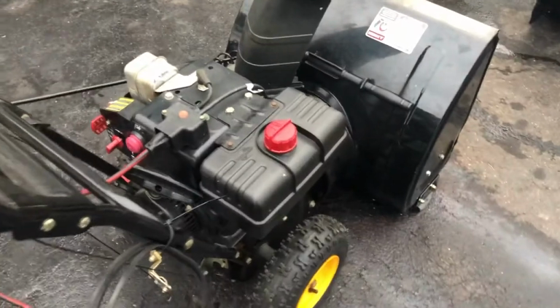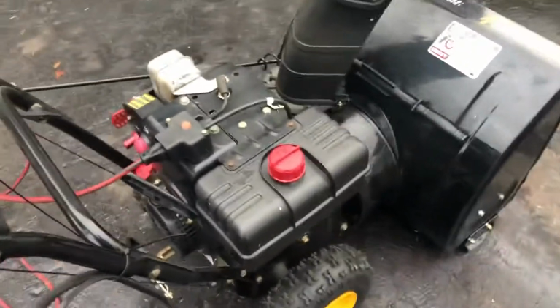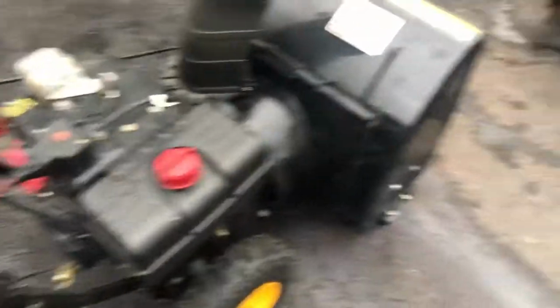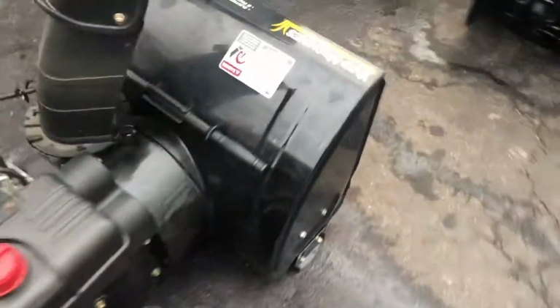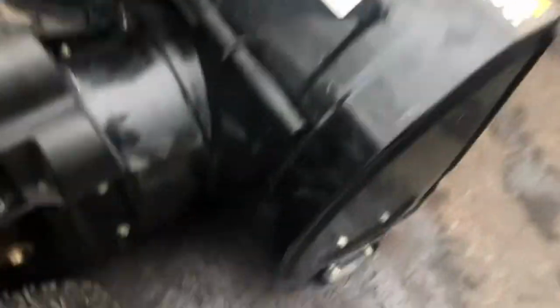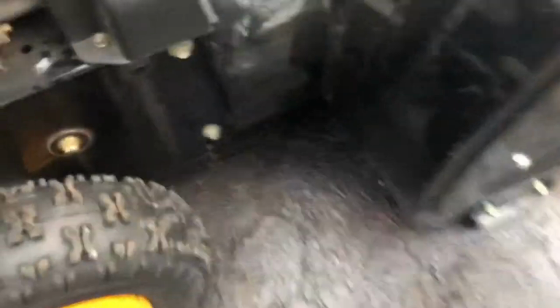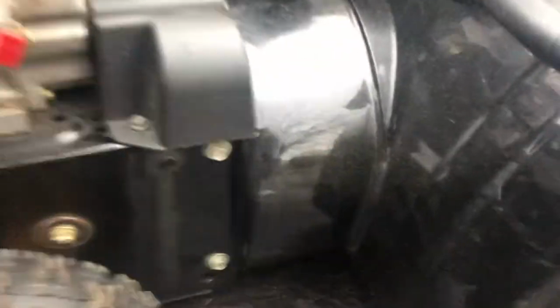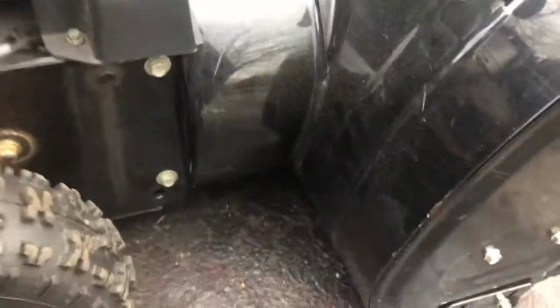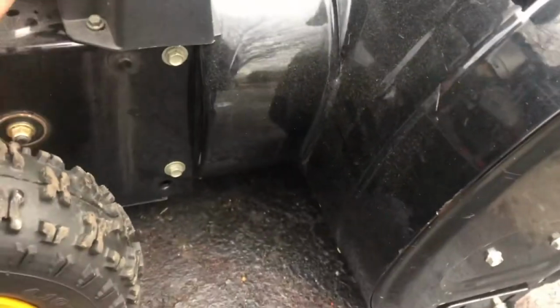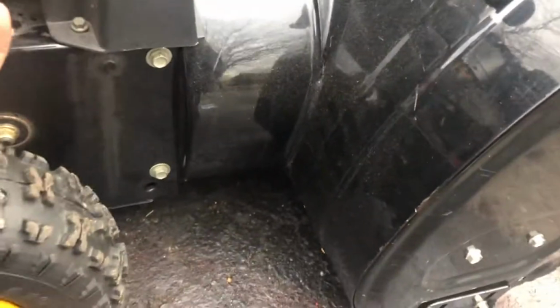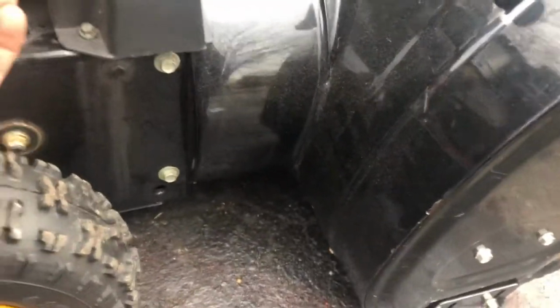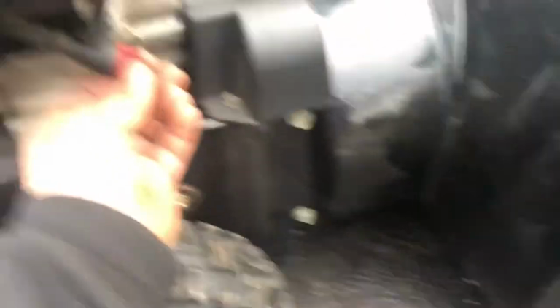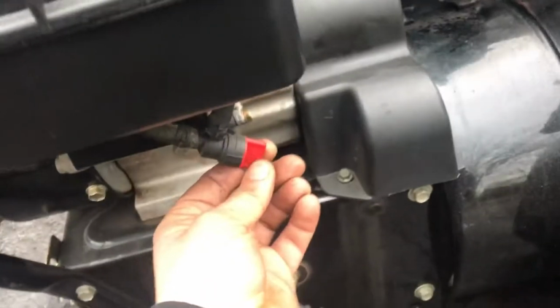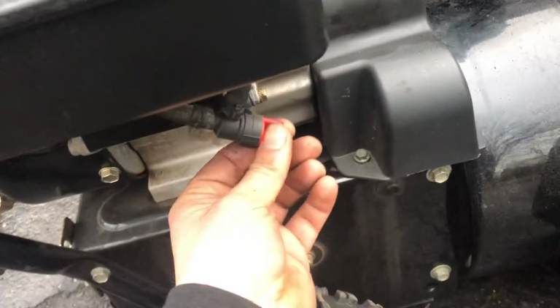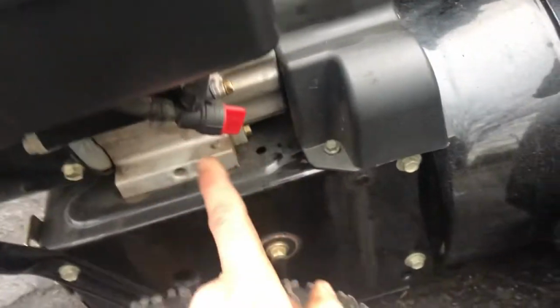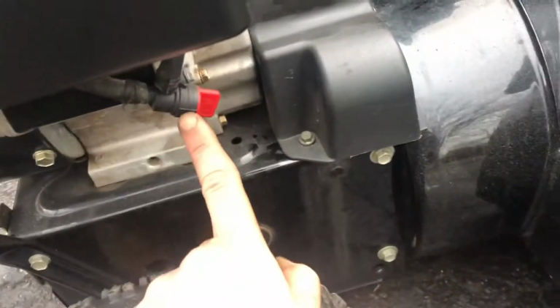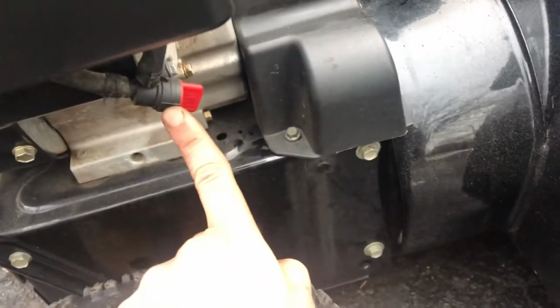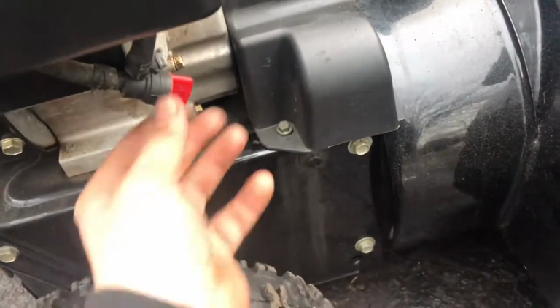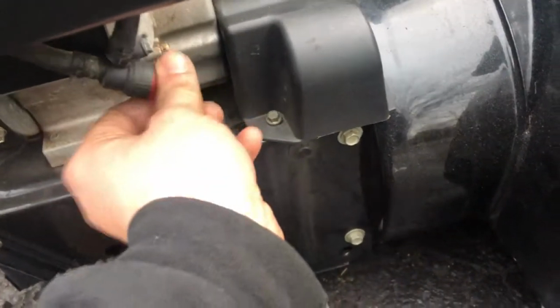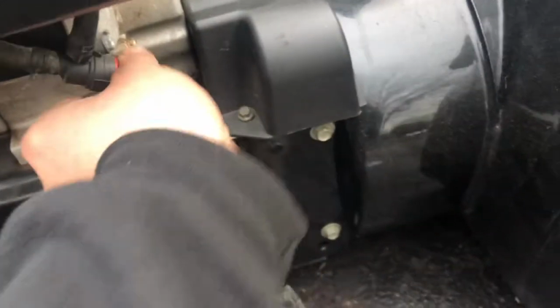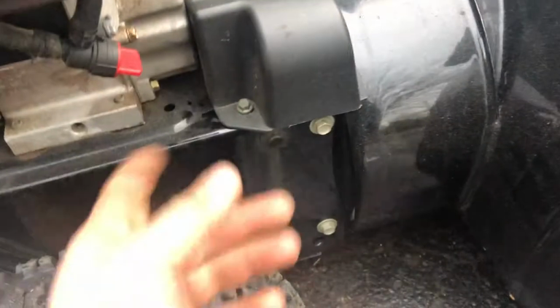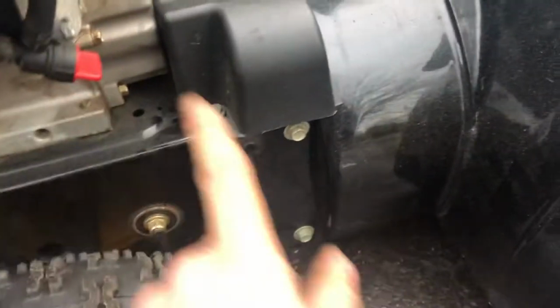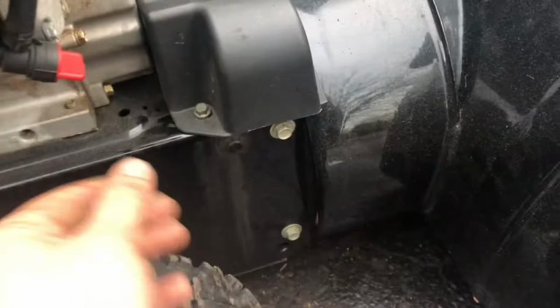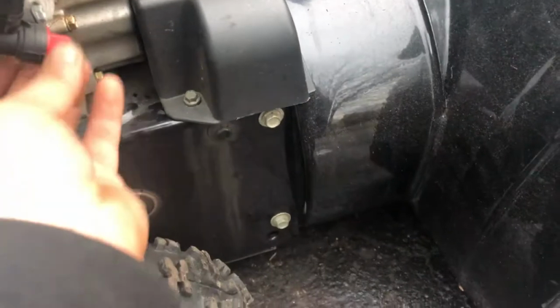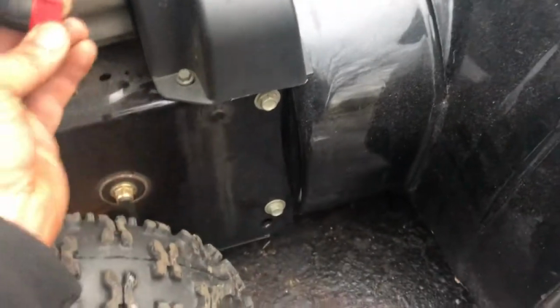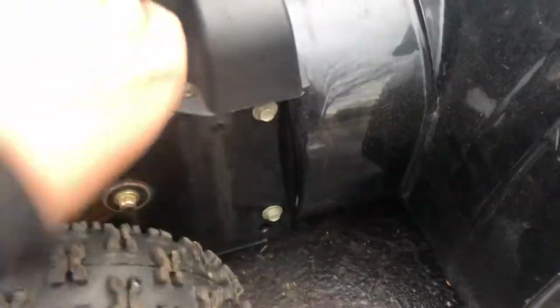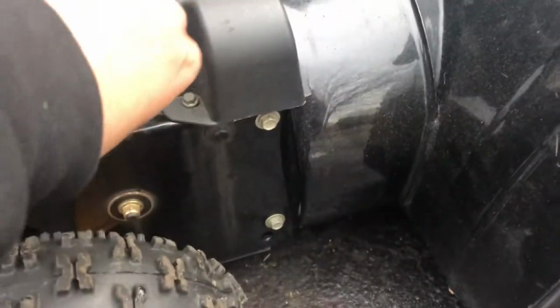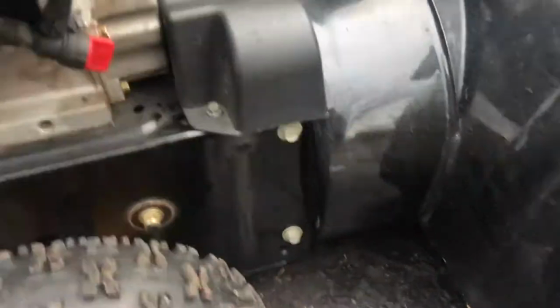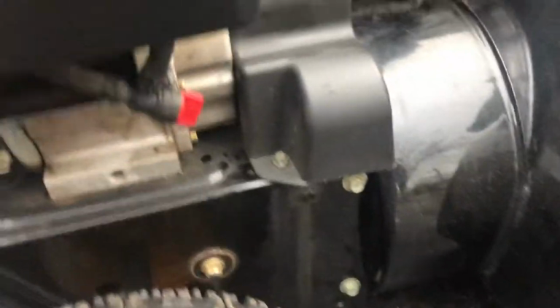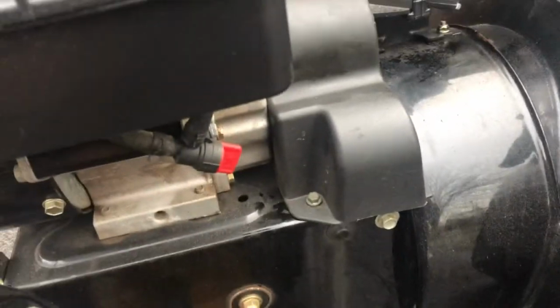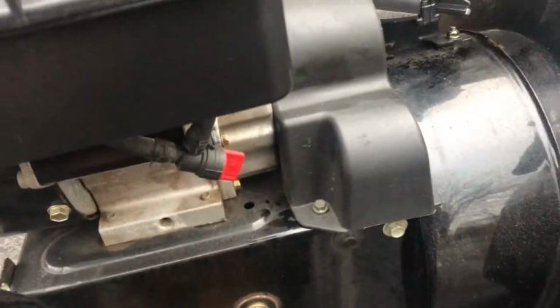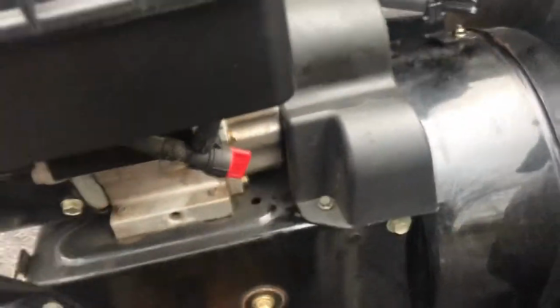This one has a fuel shutoff, so let's make sure it's not in the off position. If it's here in off, that means there's no fuel flow going into the carburetor. Open it this way and it's in the on position — you have fuel flow.